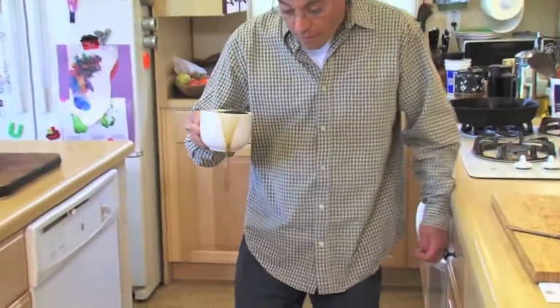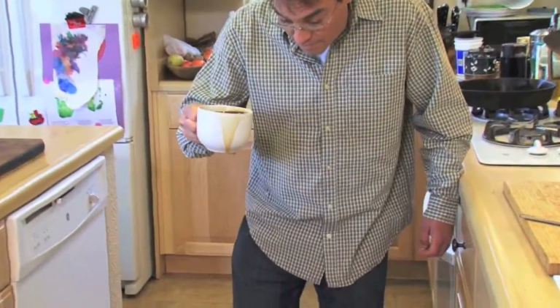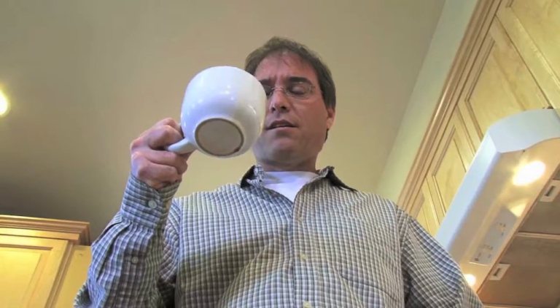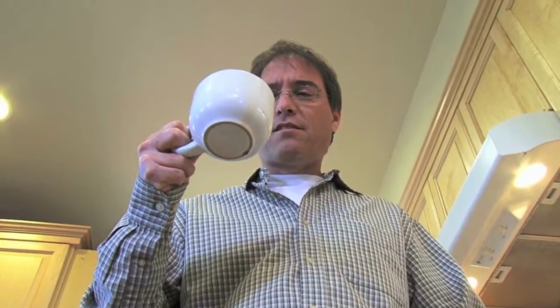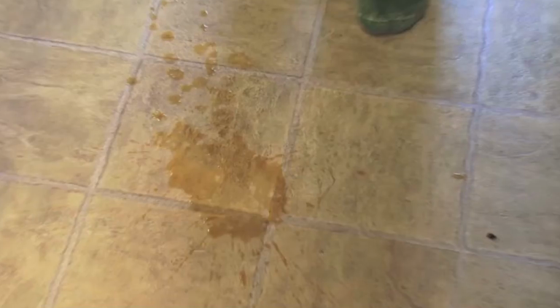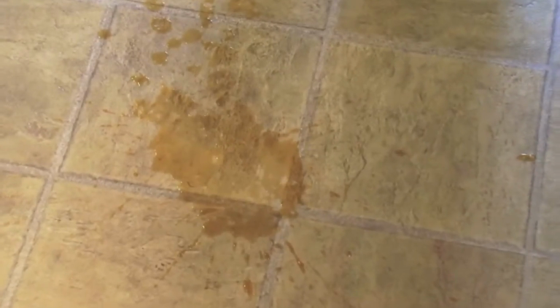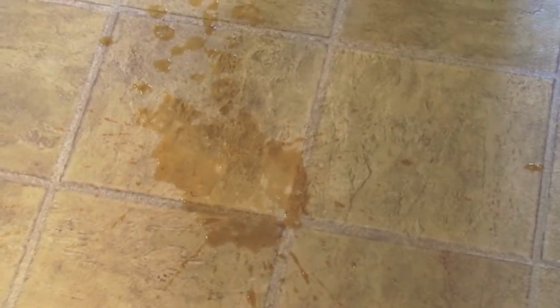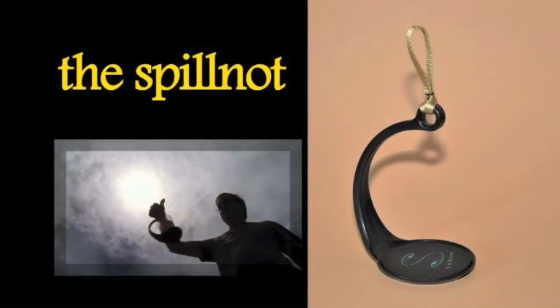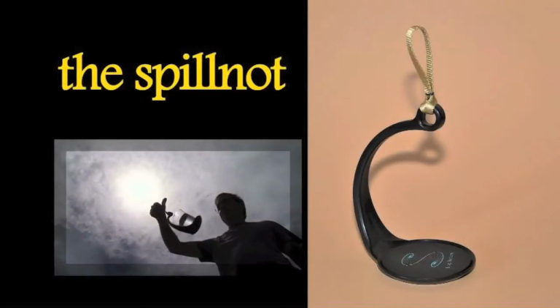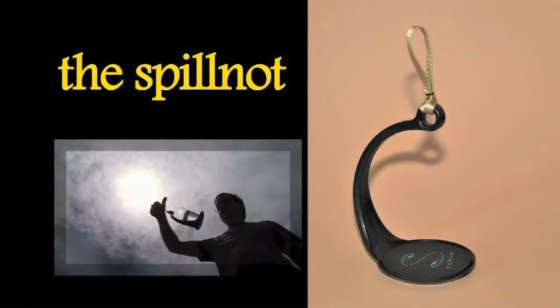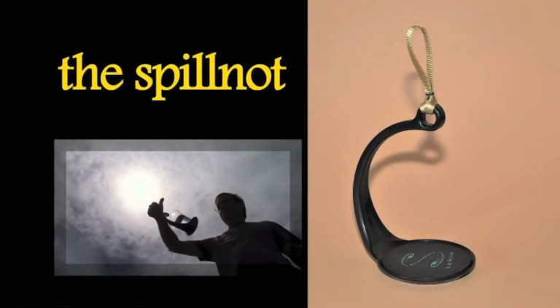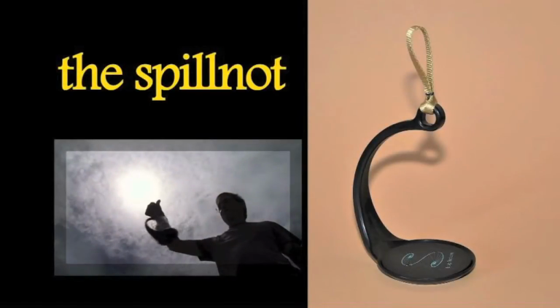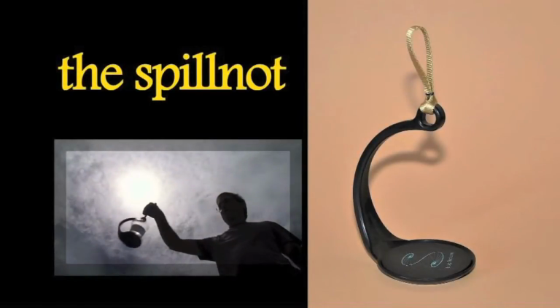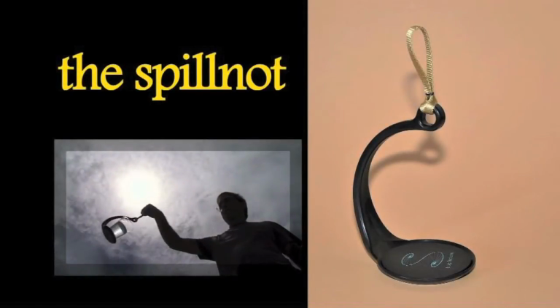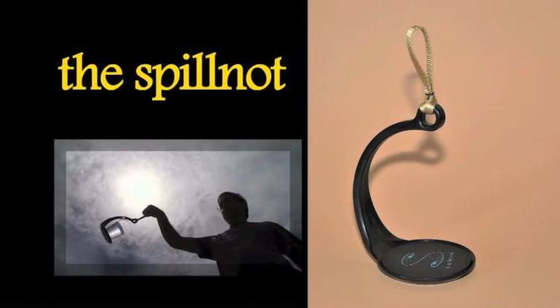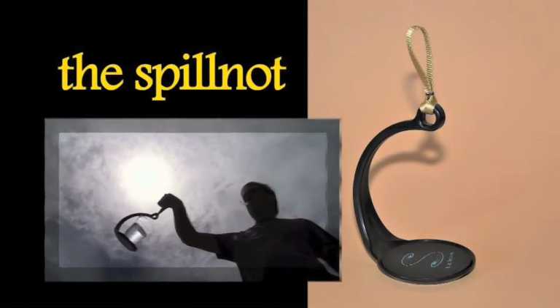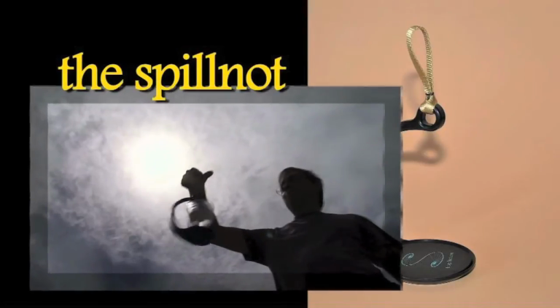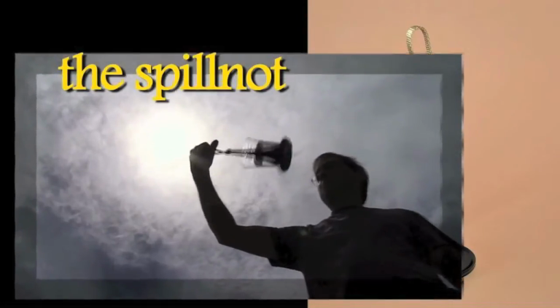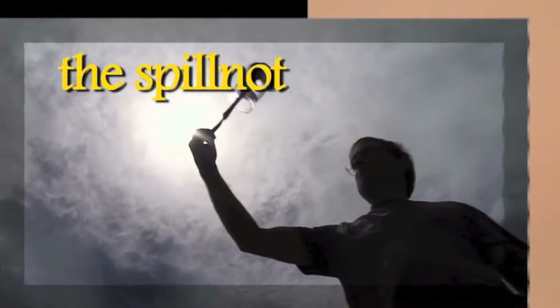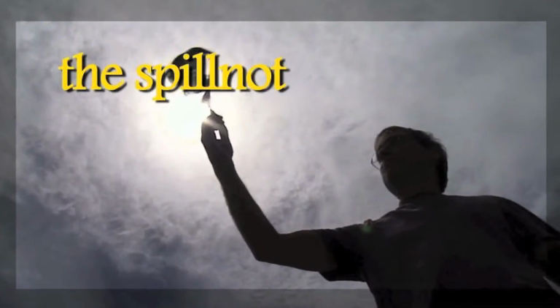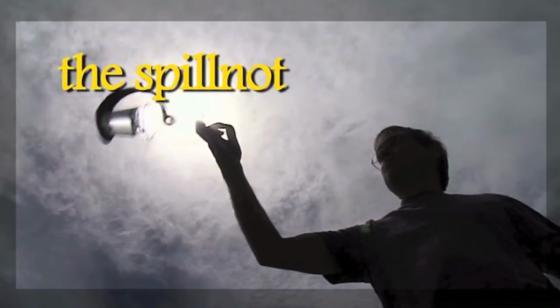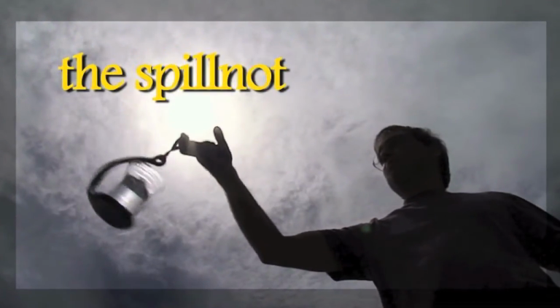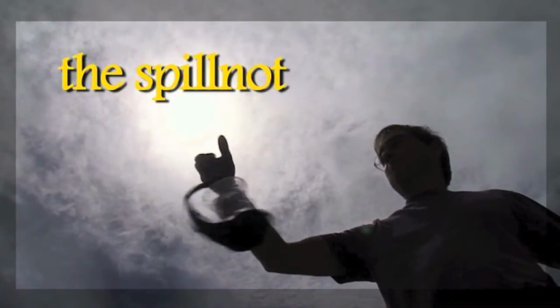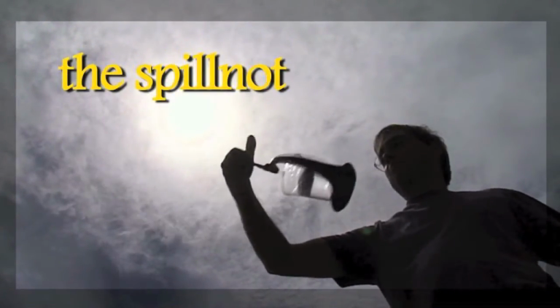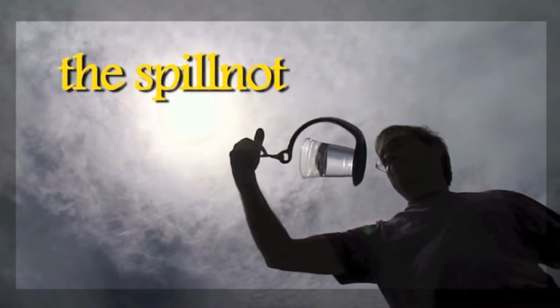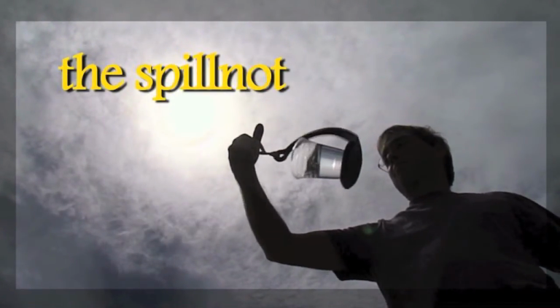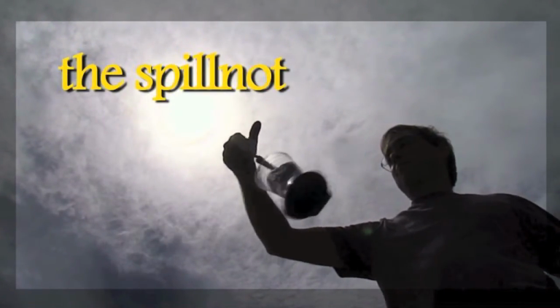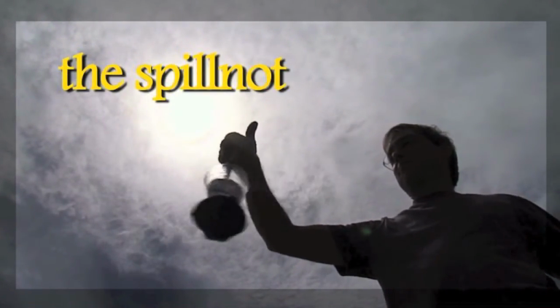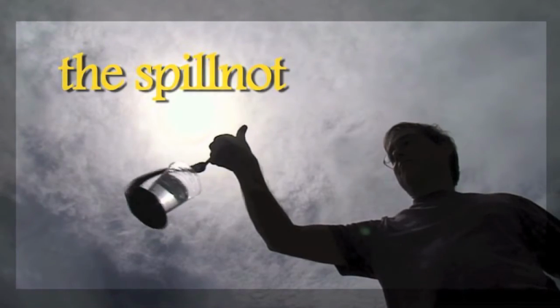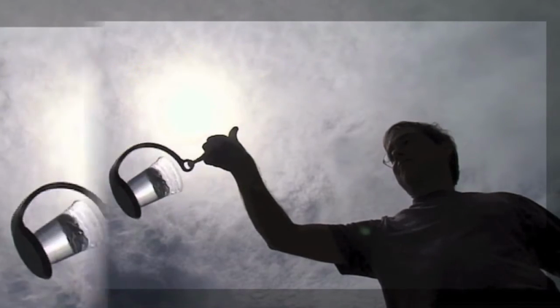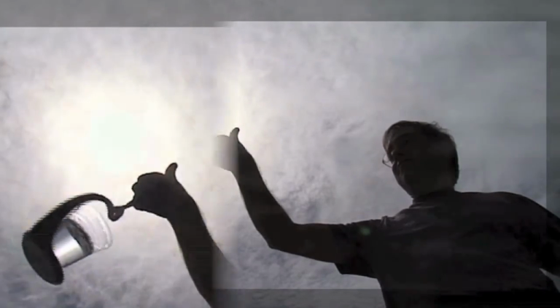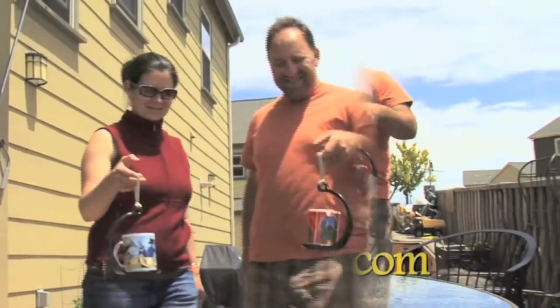Tired of spills? Spill no more with the Spill Knot. The Spill Knot is a simple yet elegant device that uses the basic laws of physics to keep liquids inside your cup or glass. But you don't have to know anything about physics to enjoy the Spill Knot.